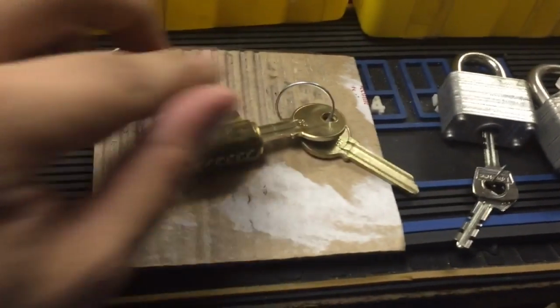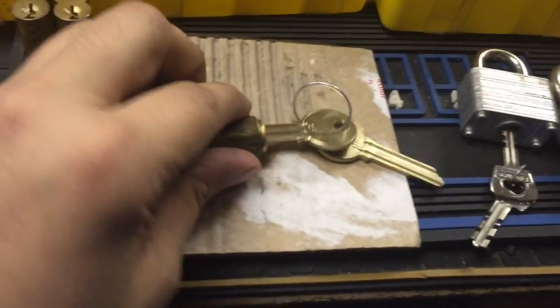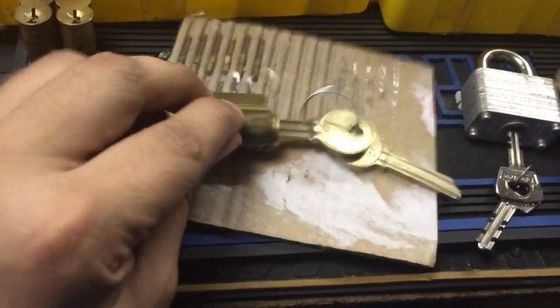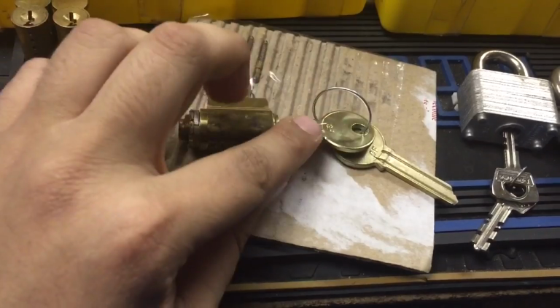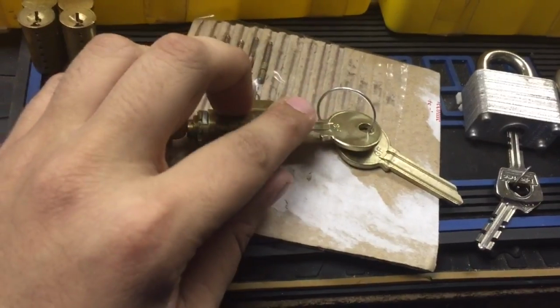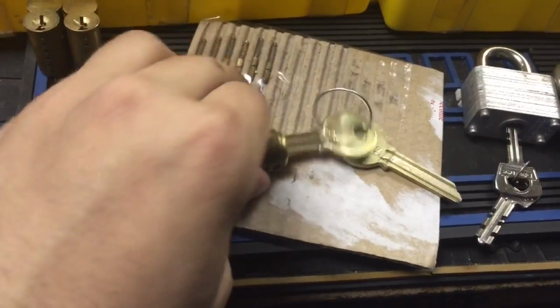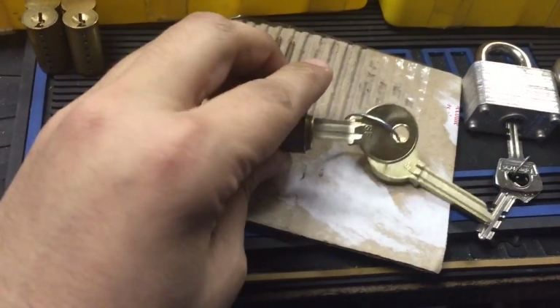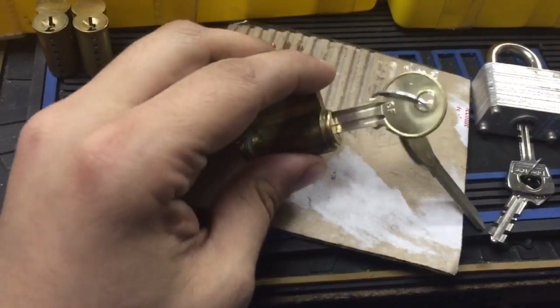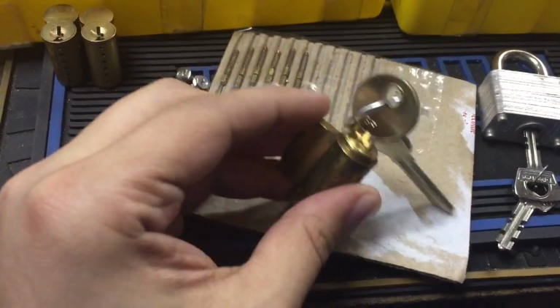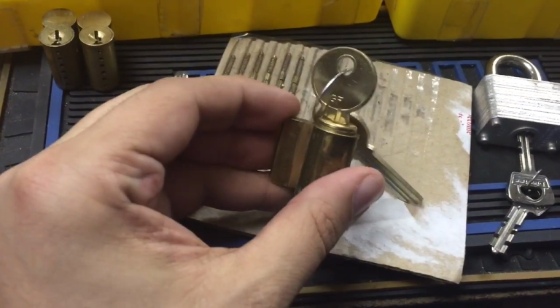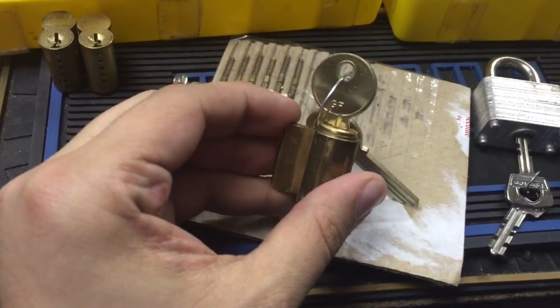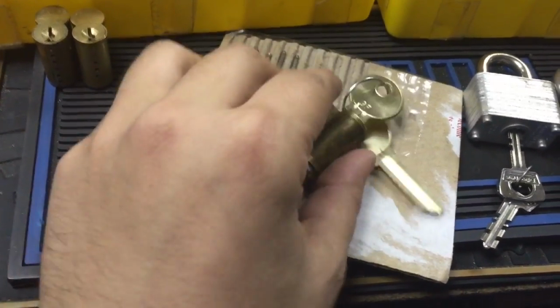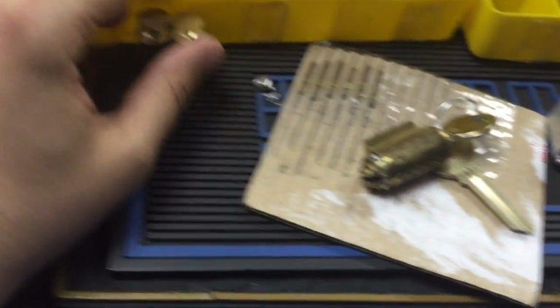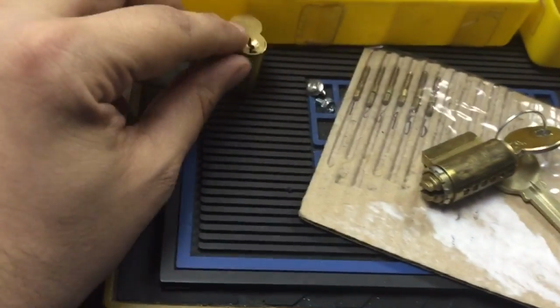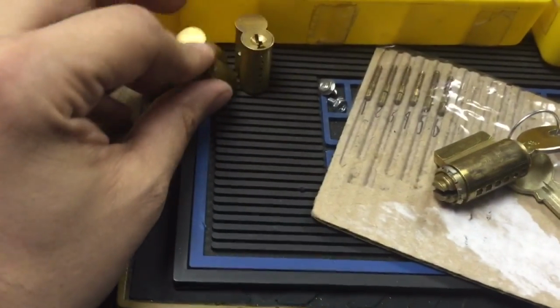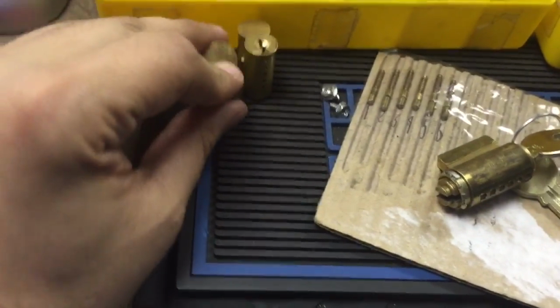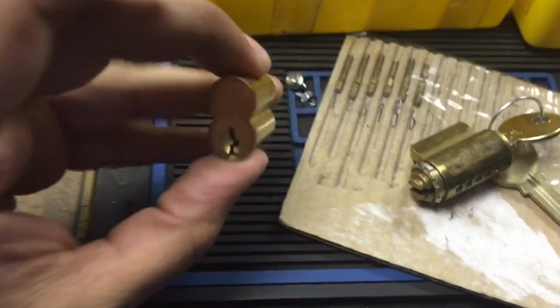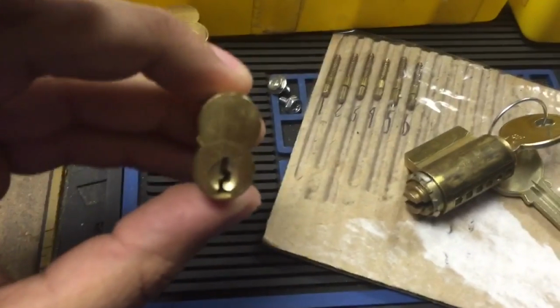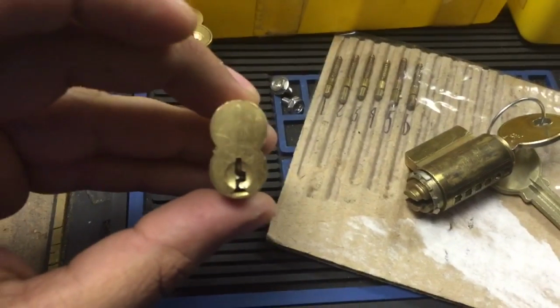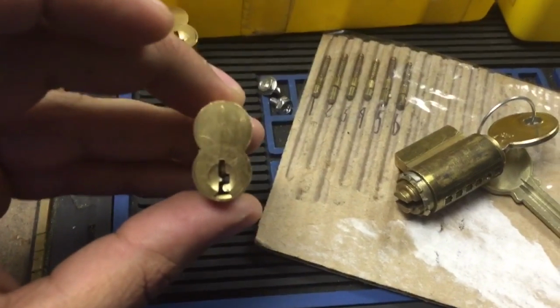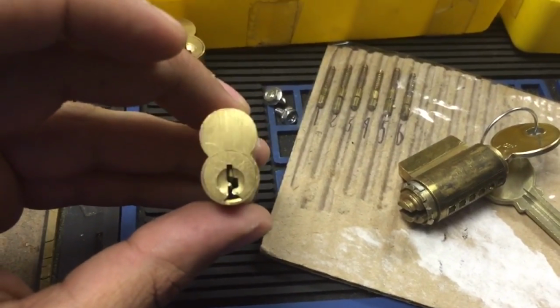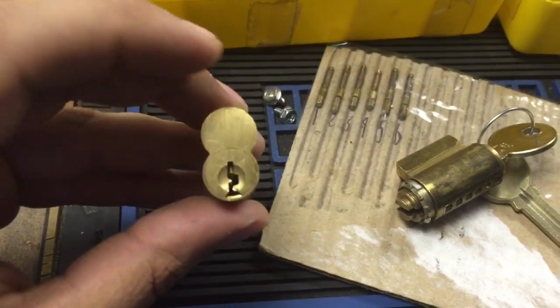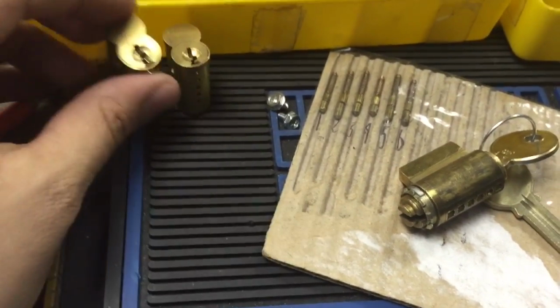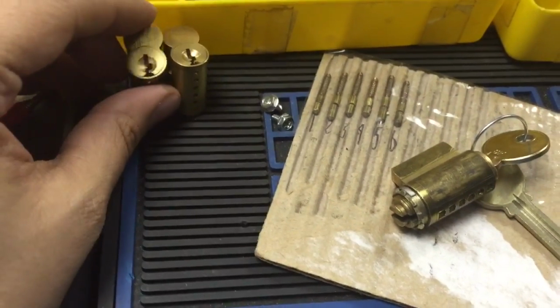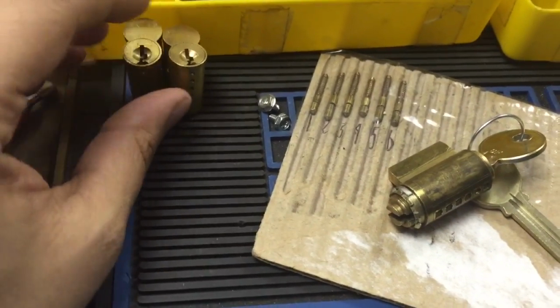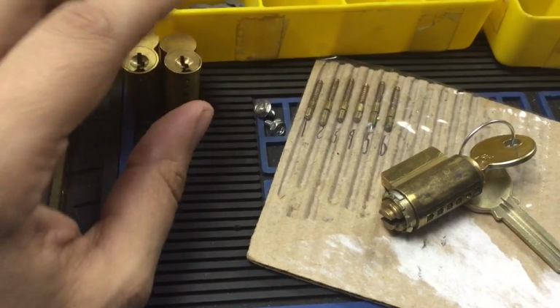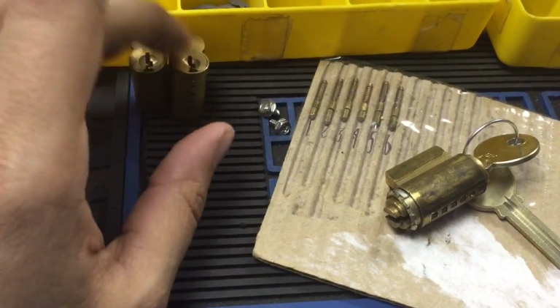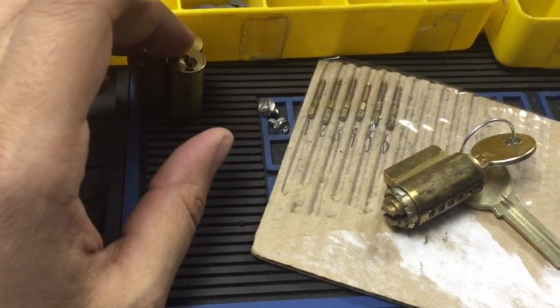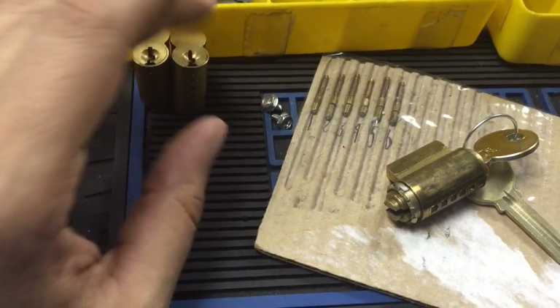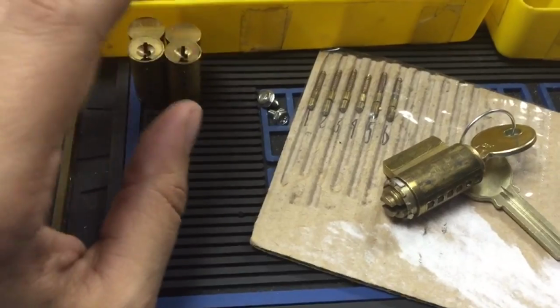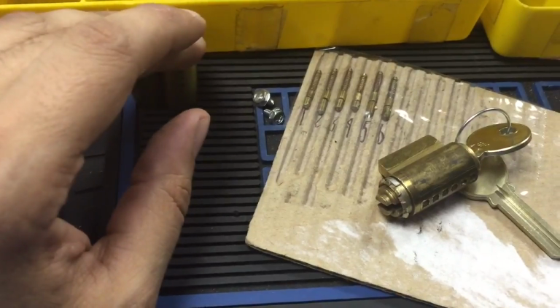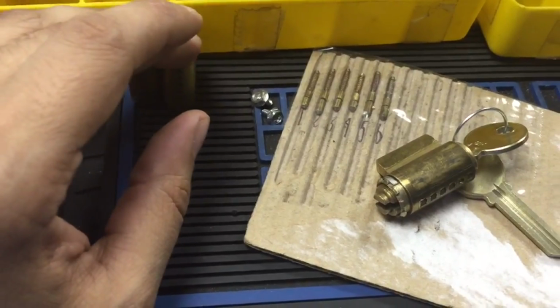For Will Status 6, I got the blanks for your knob cylinder. This is a GF keyway and I'm still working on these cores. They're one of KSP's keyways, but I have the blanks on order.